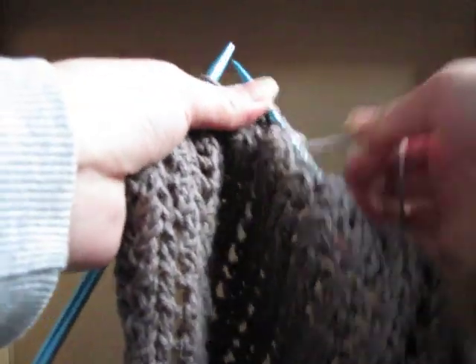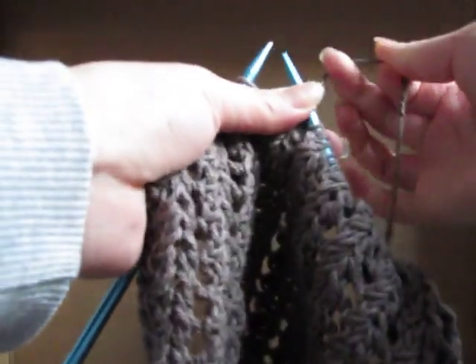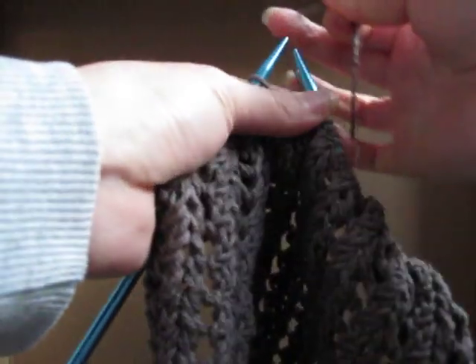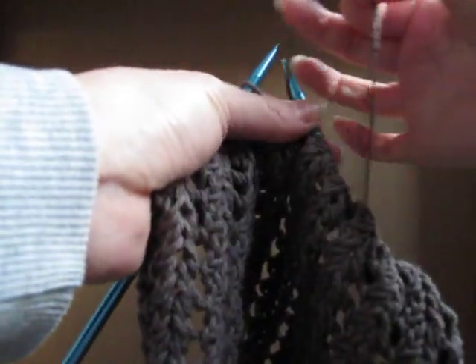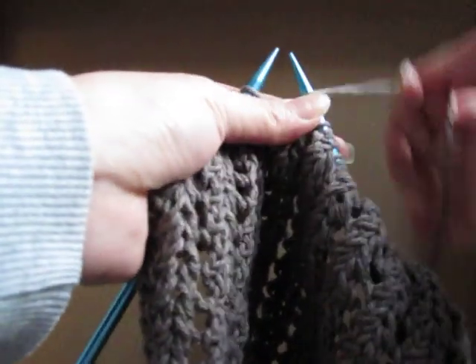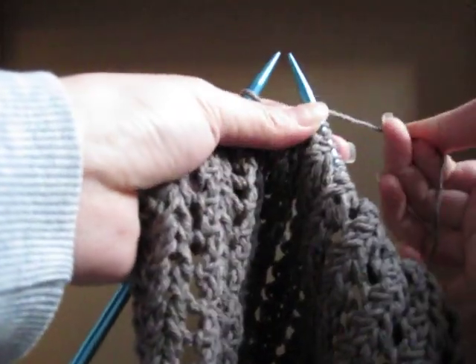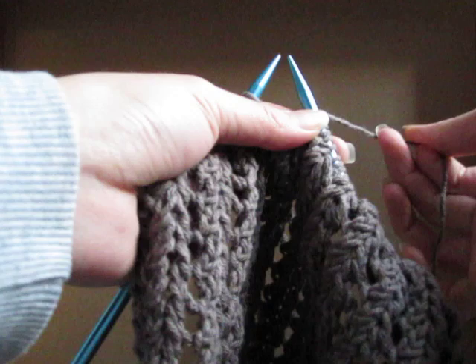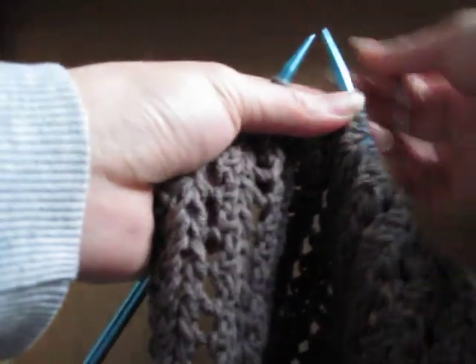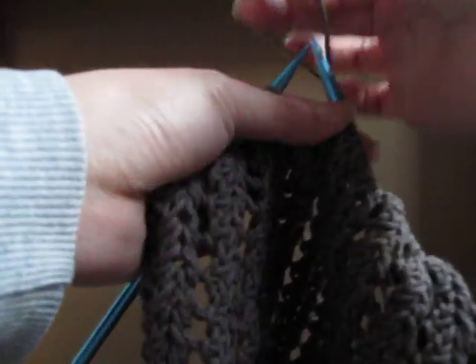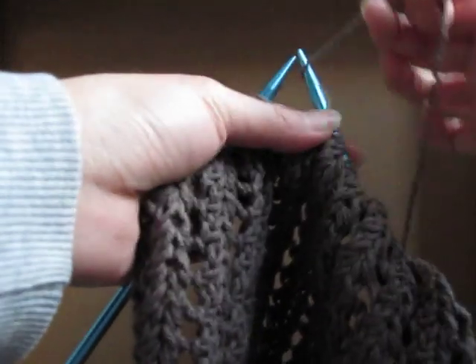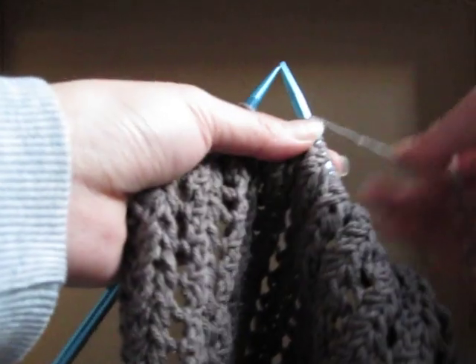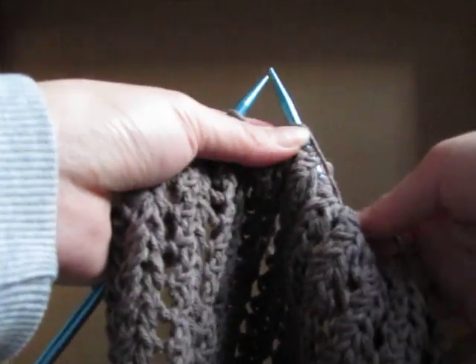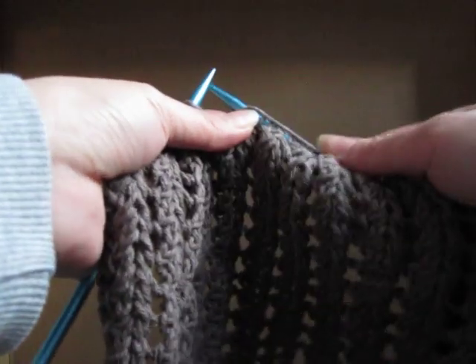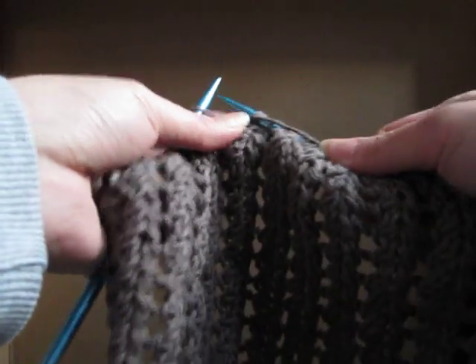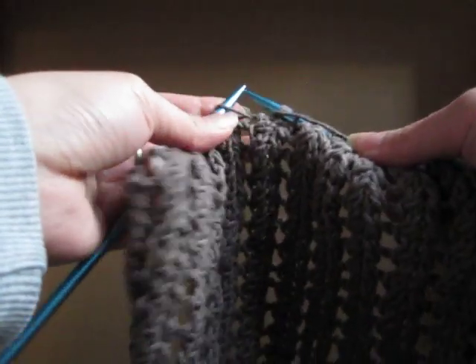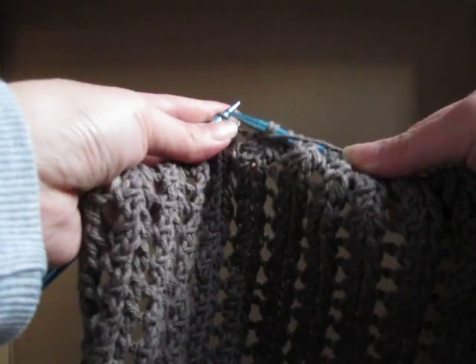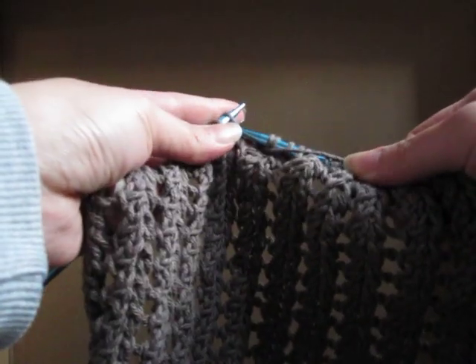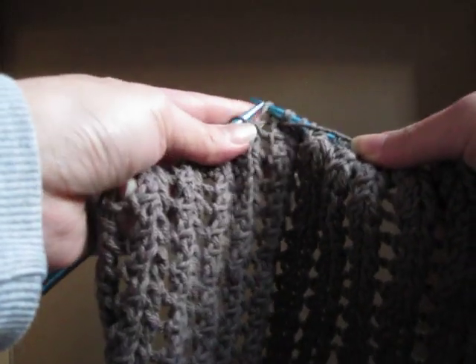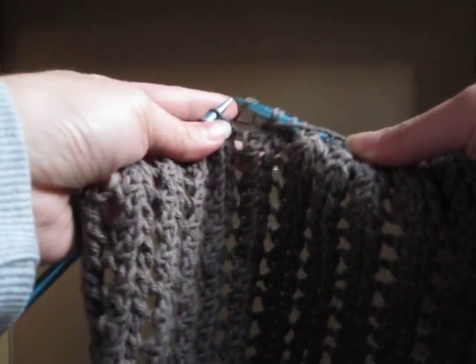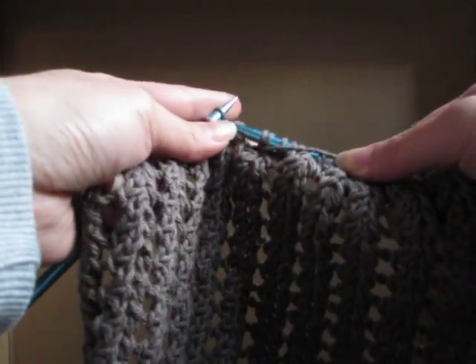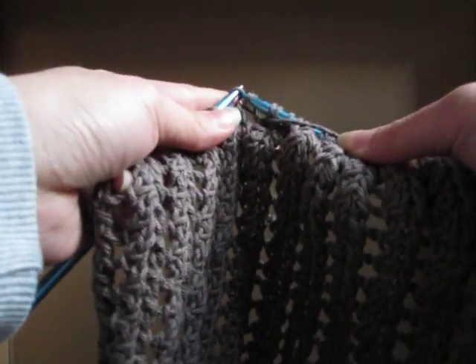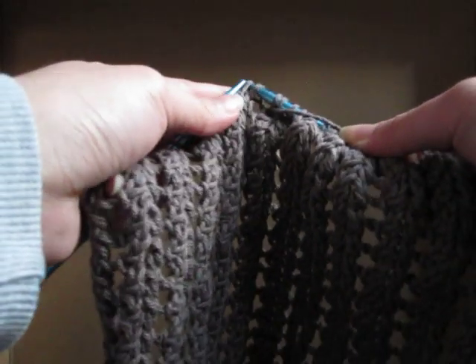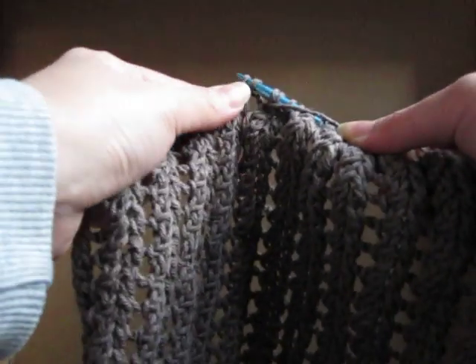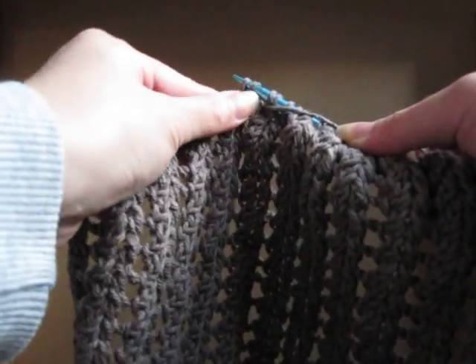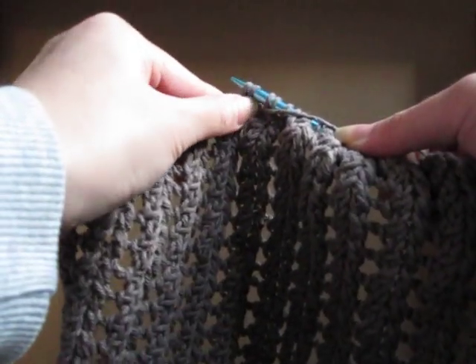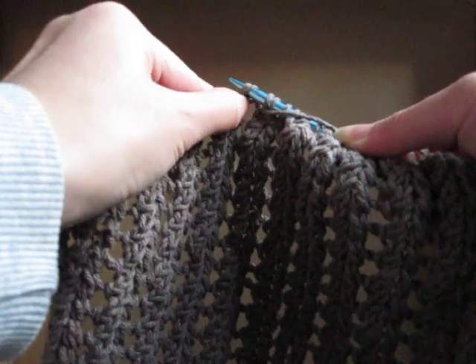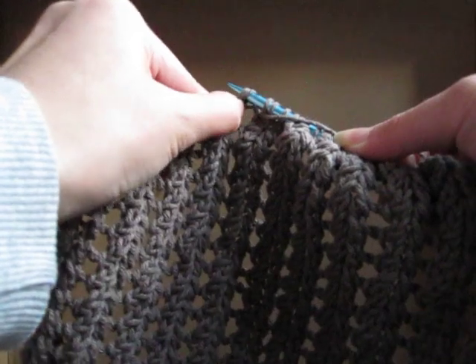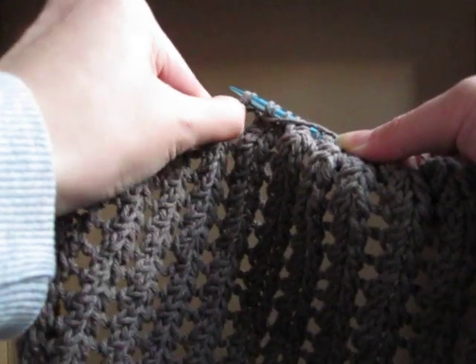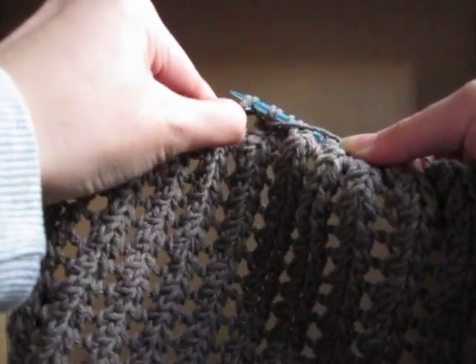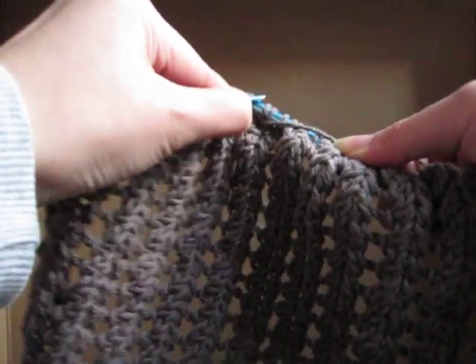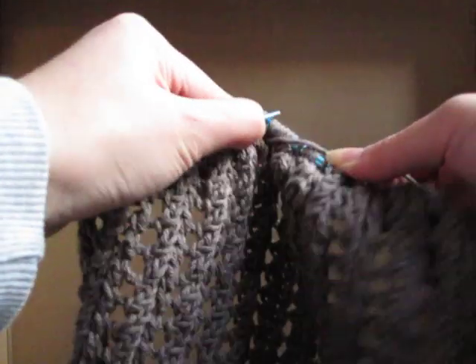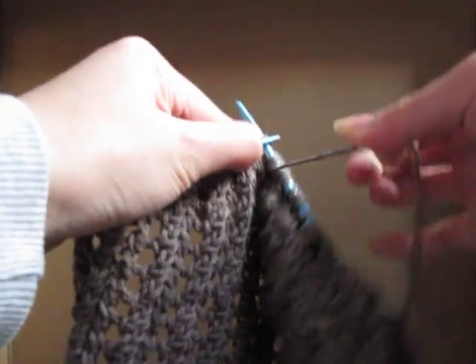Knit two together, yarn over once, and then just do it again. Slip, slip, knit.